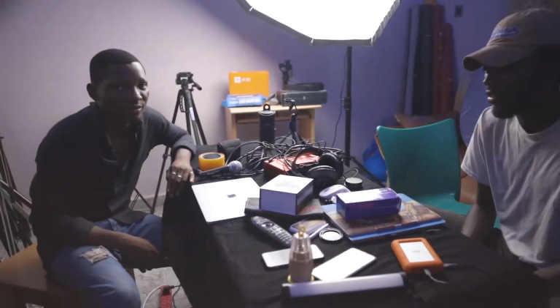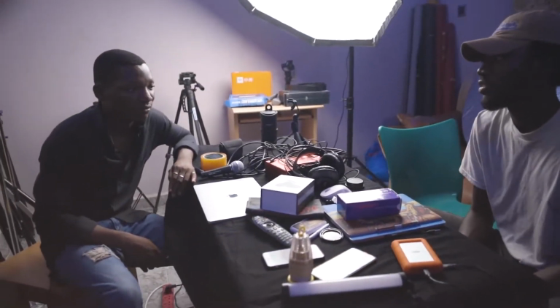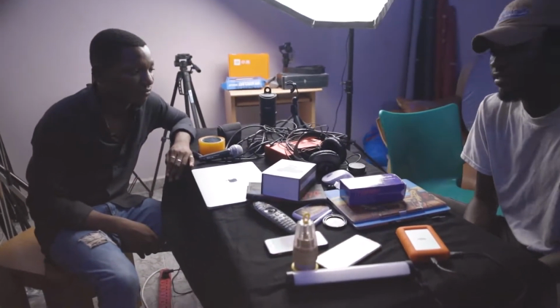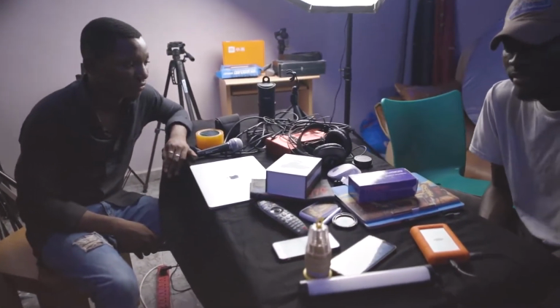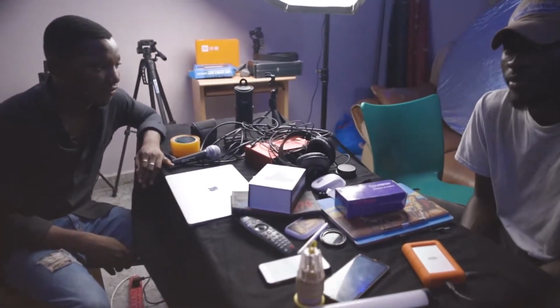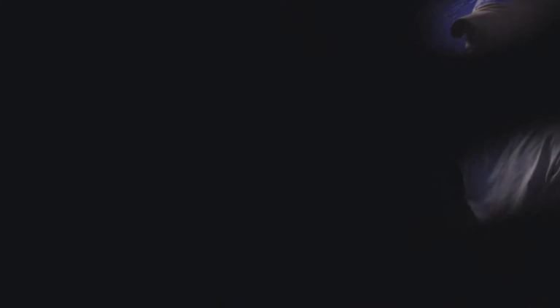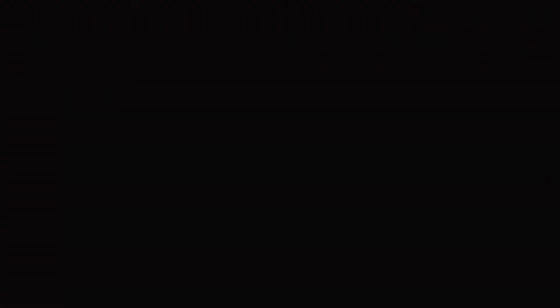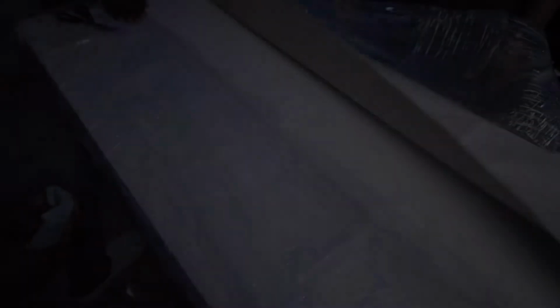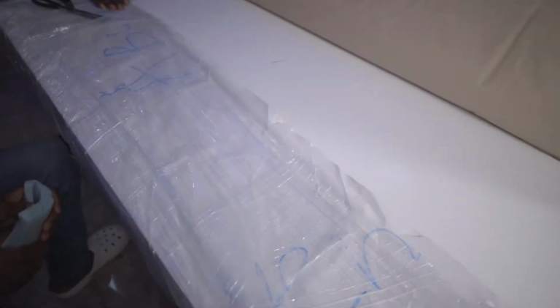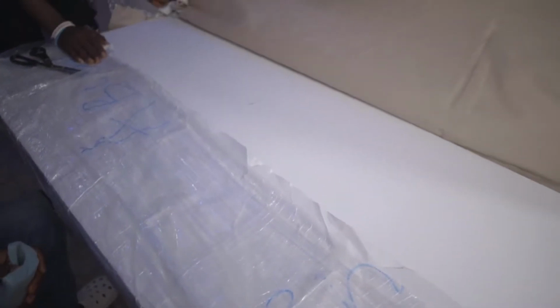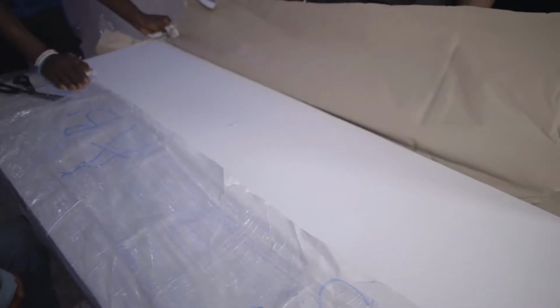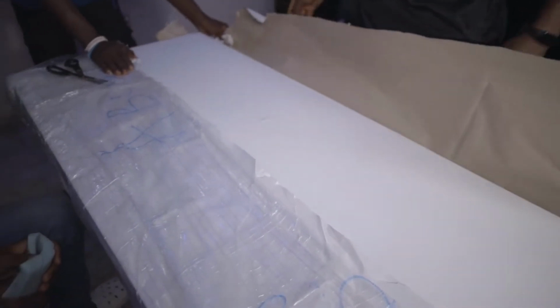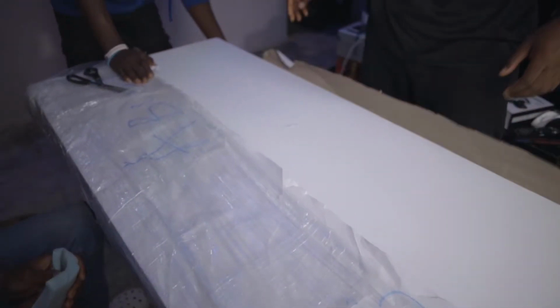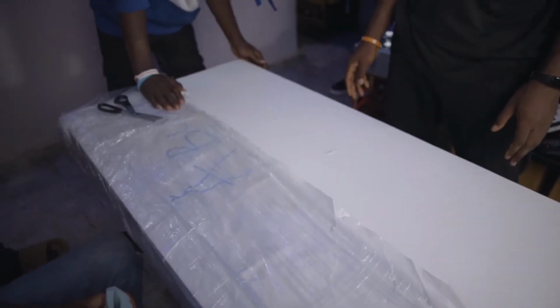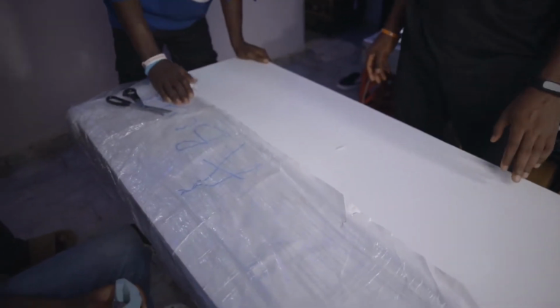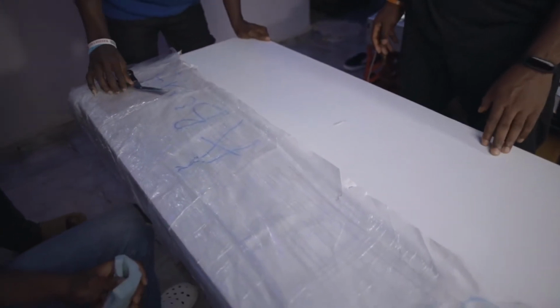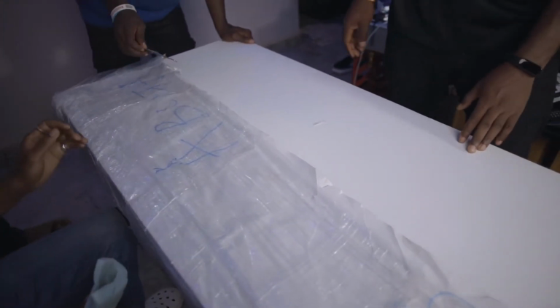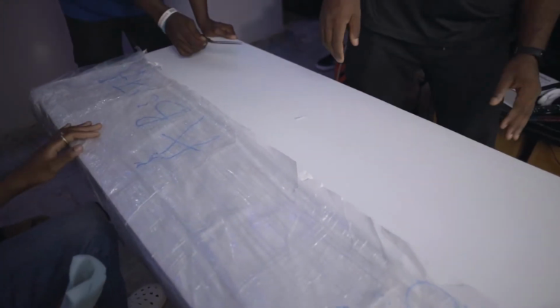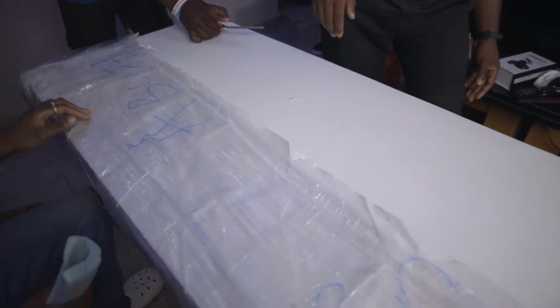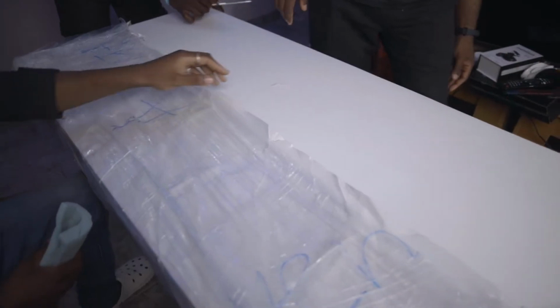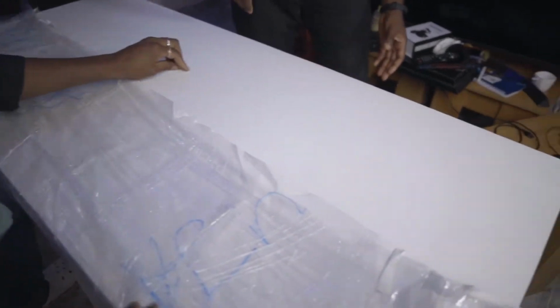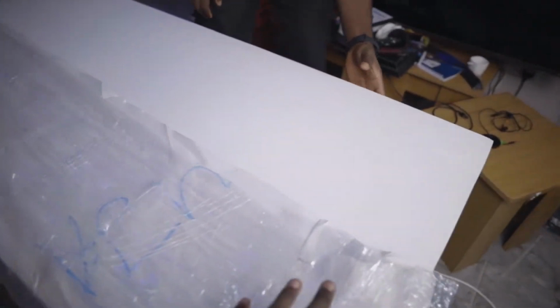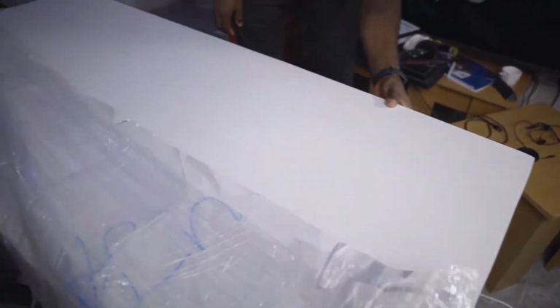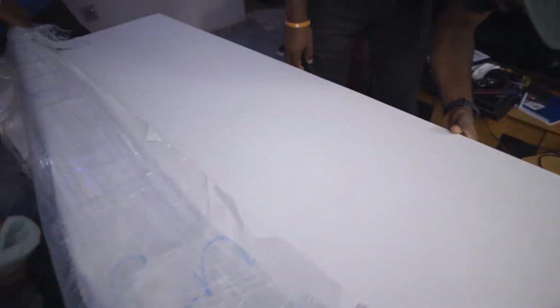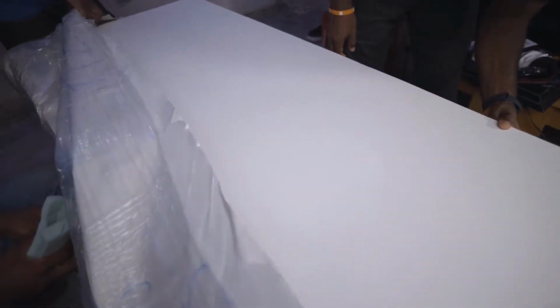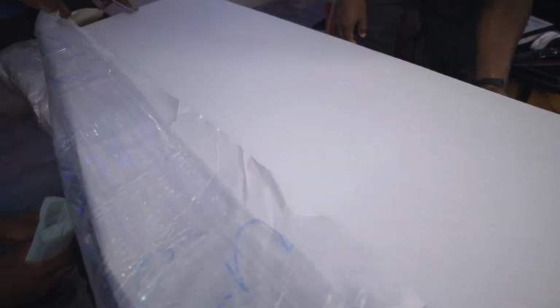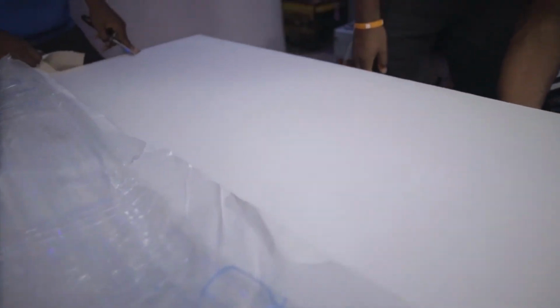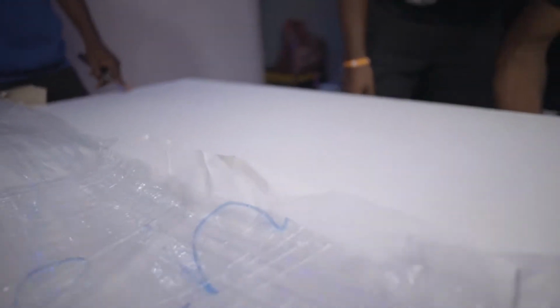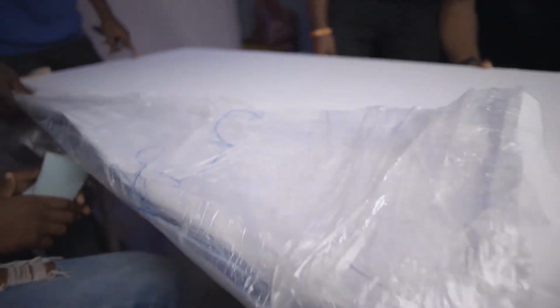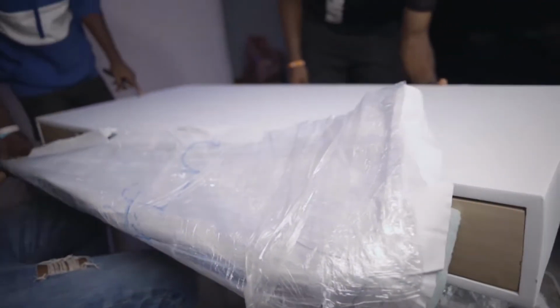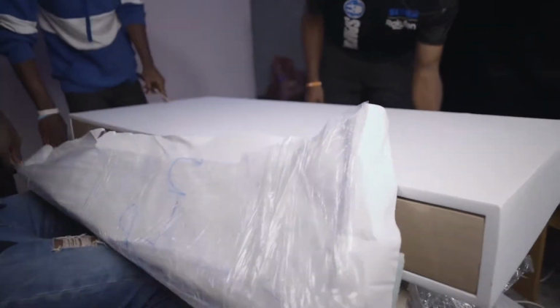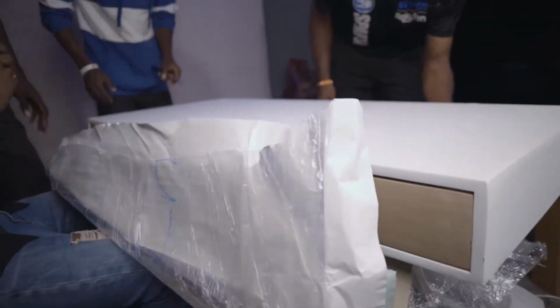So here we go. Funny thing — I forgot to hit record on like the cutting of the wrappers or whatever, so welcome to the complete unboxing.